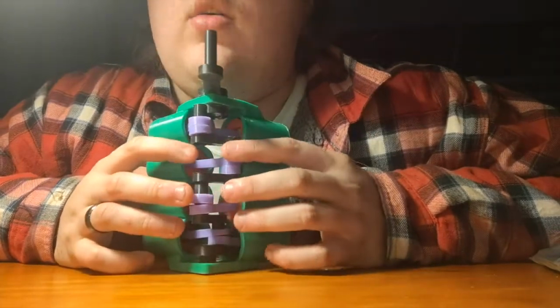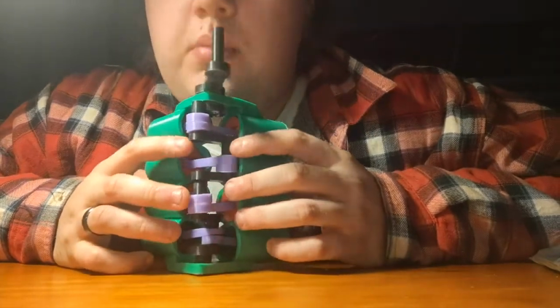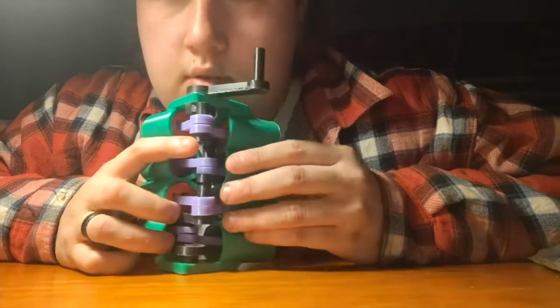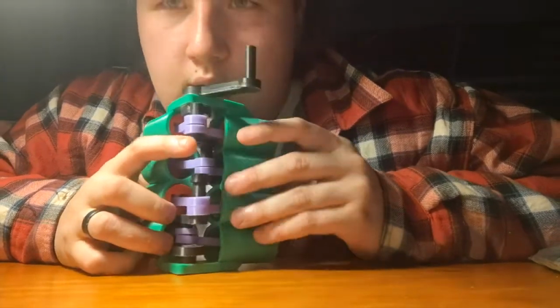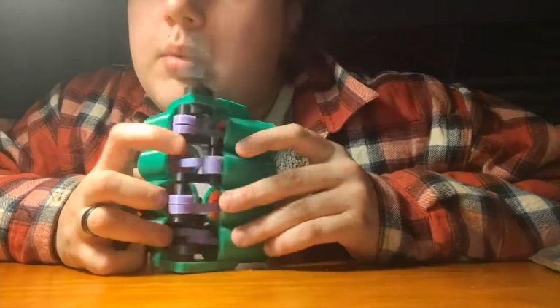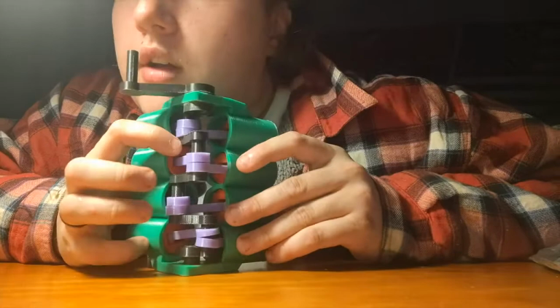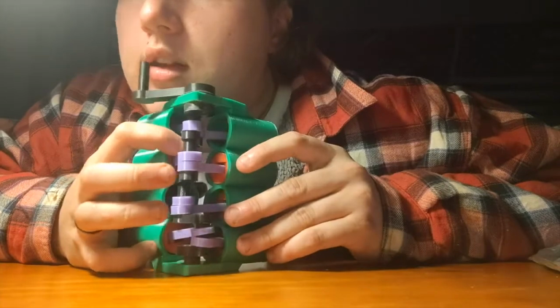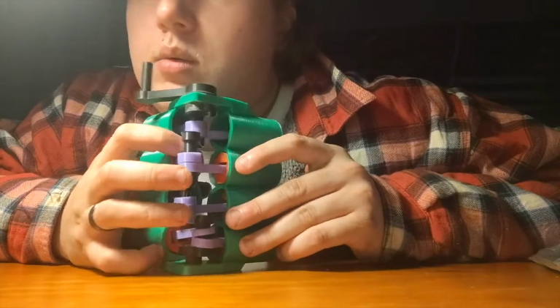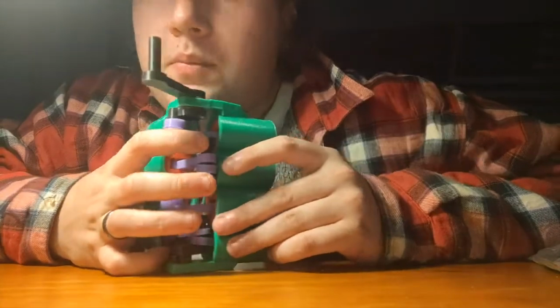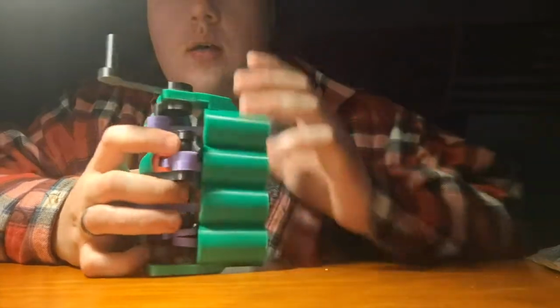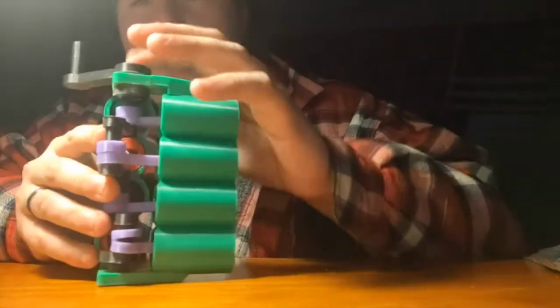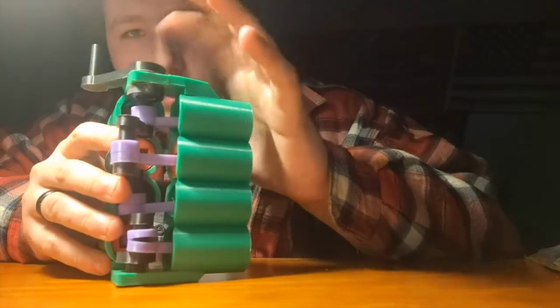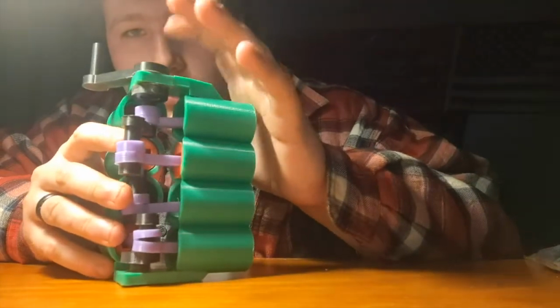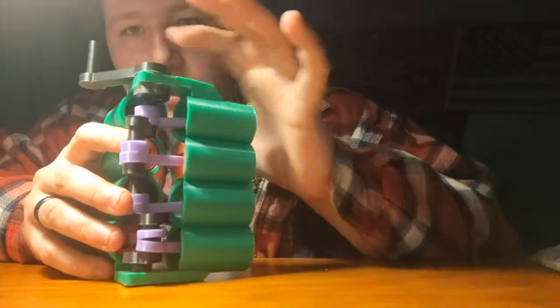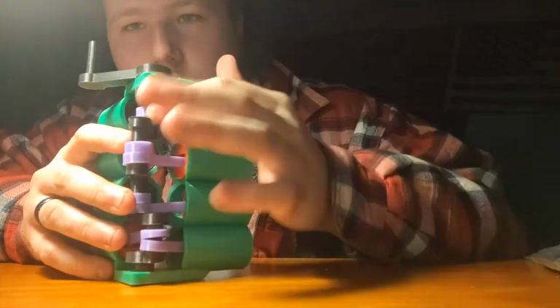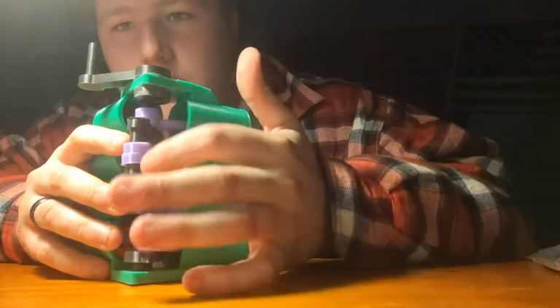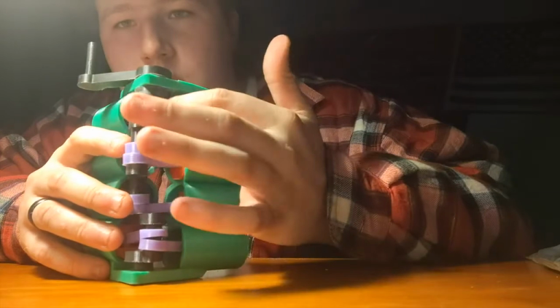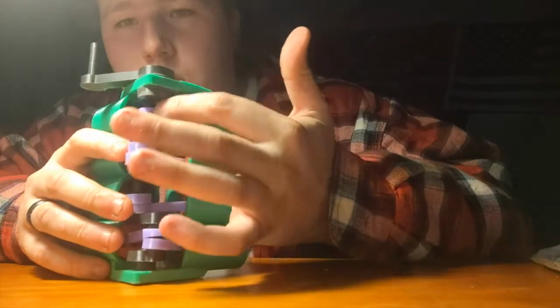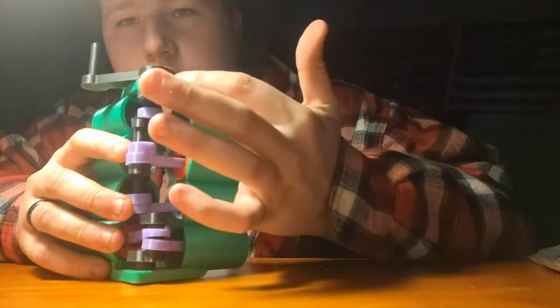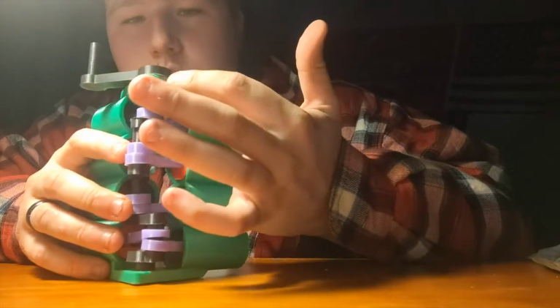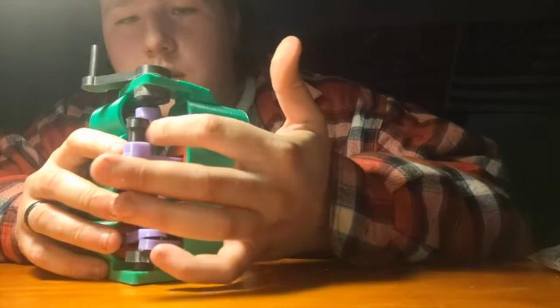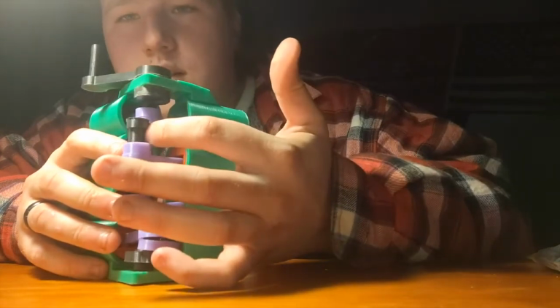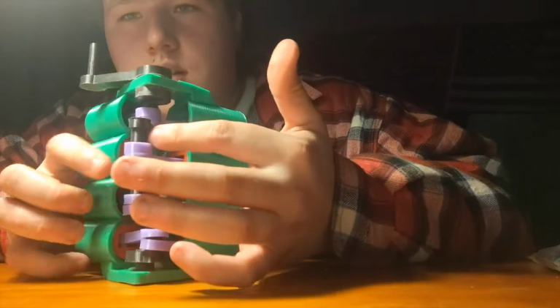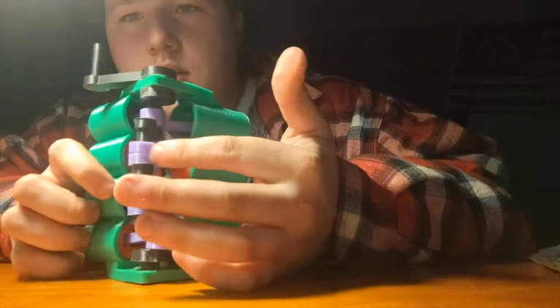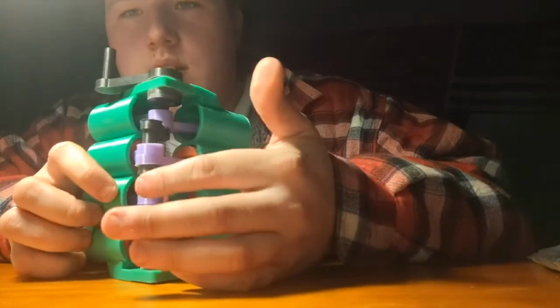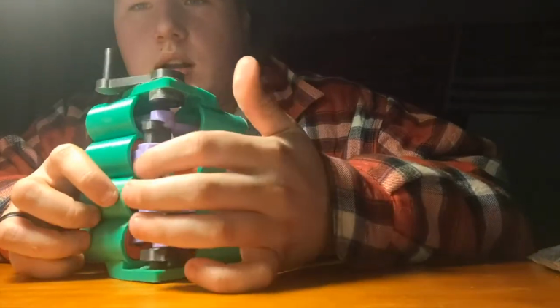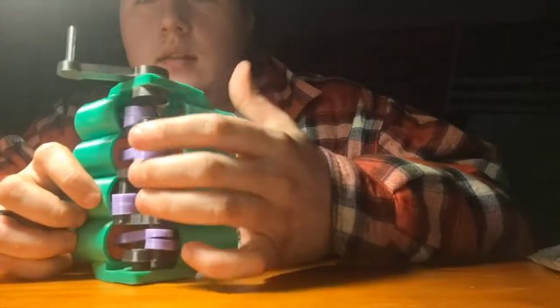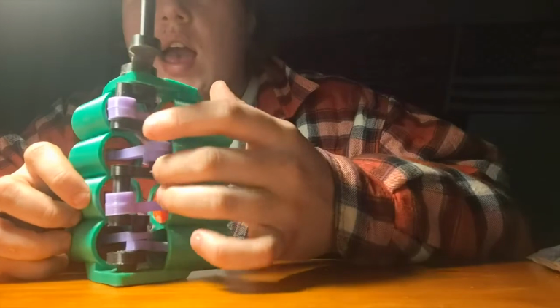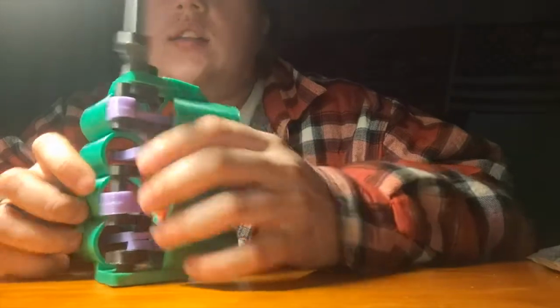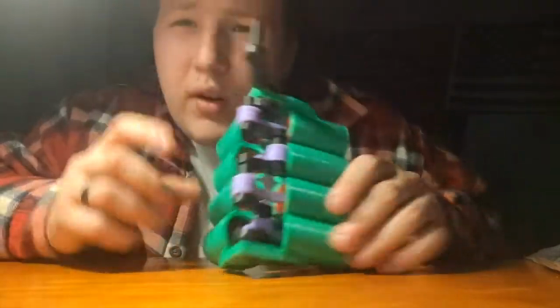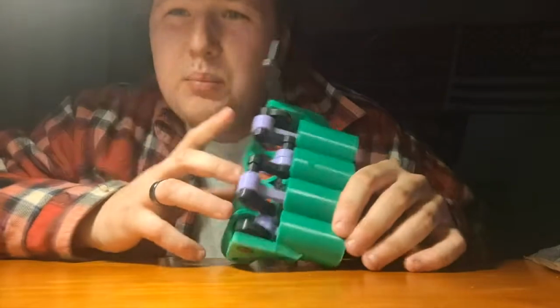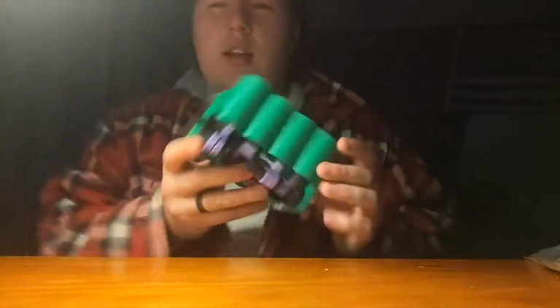The black parts — I should label them different colors to see how they go into each other. But basically you have all individual different pieces. One gets clicked into one, the other one gets clicked into the other, and basically you have to go down a line. It's very simple to set up.